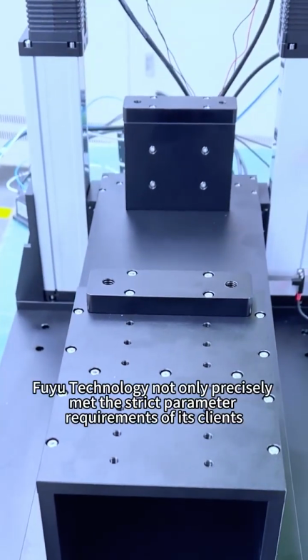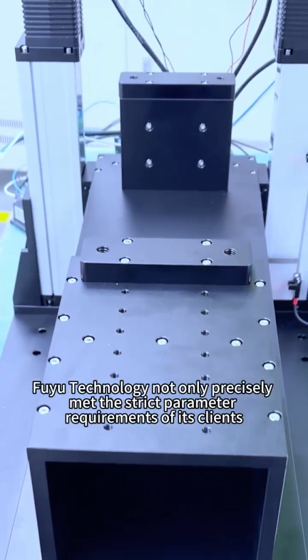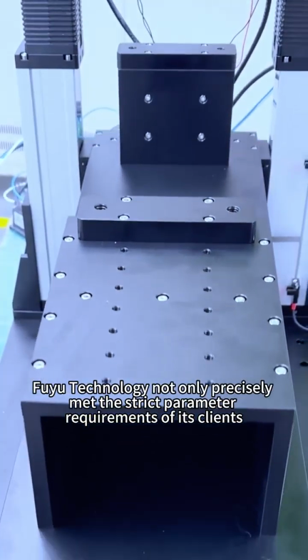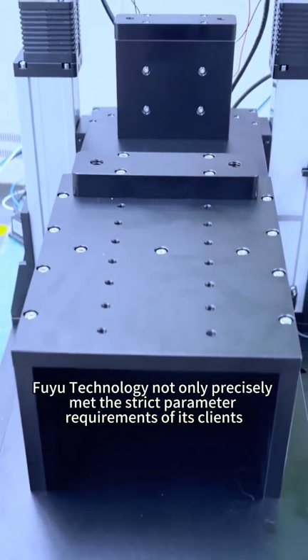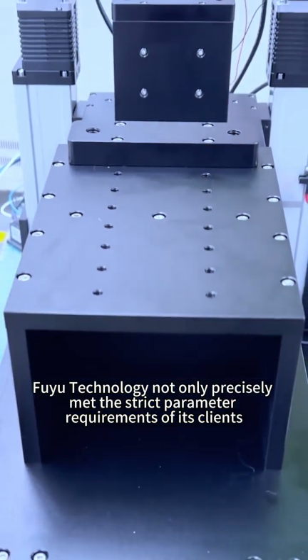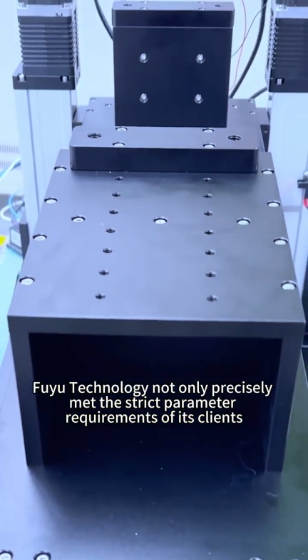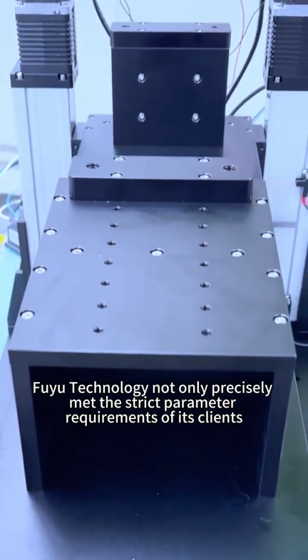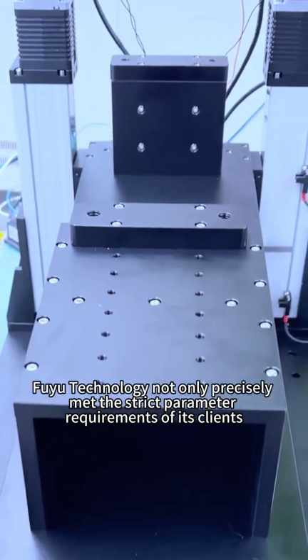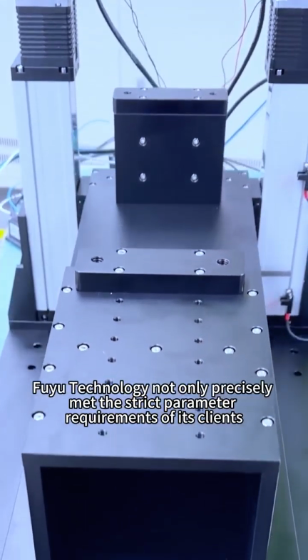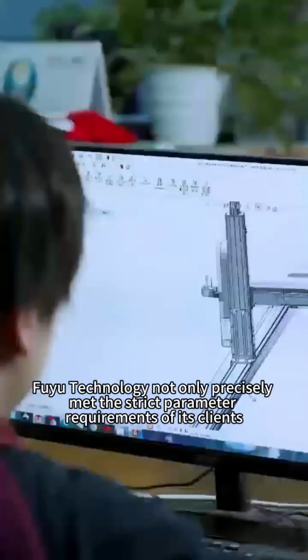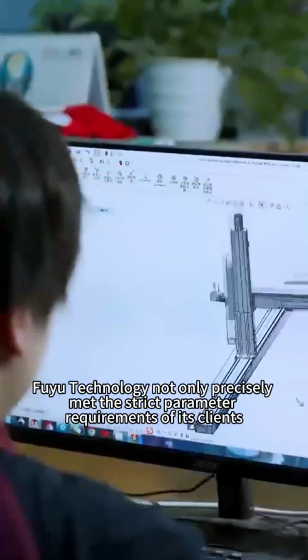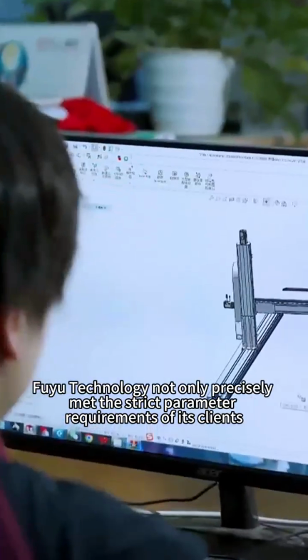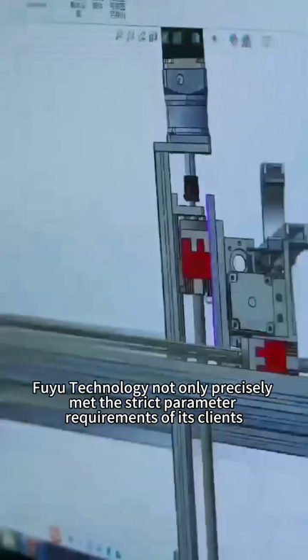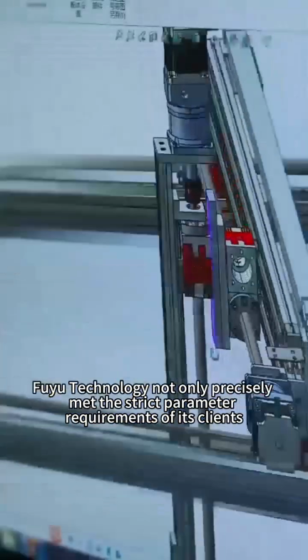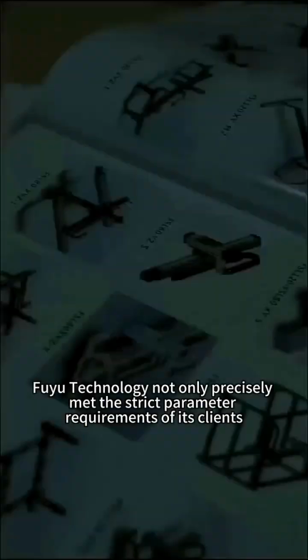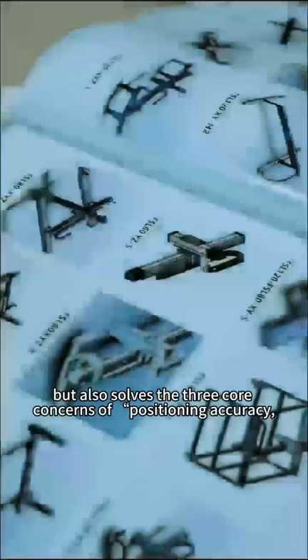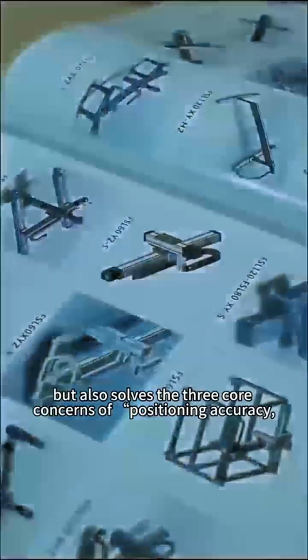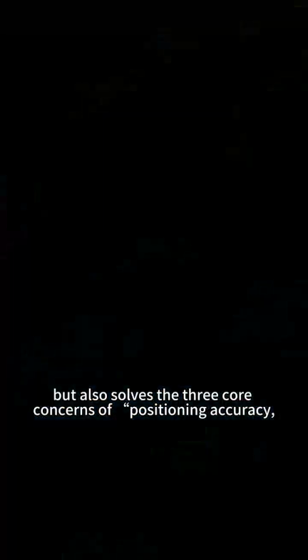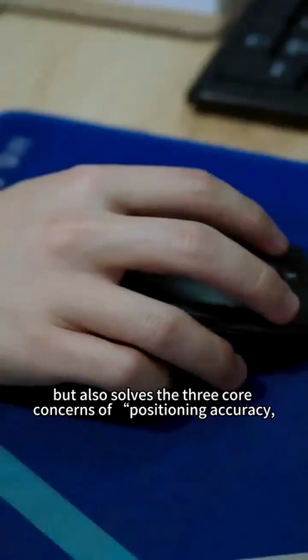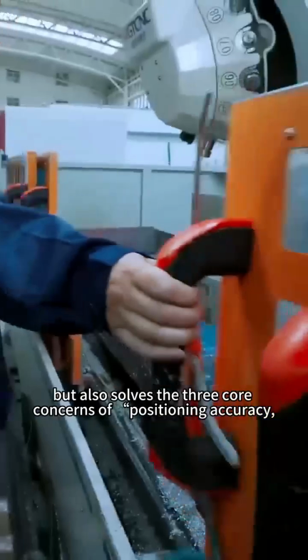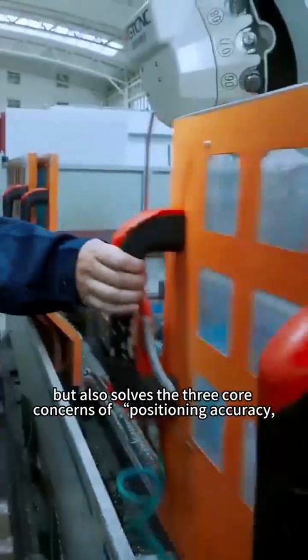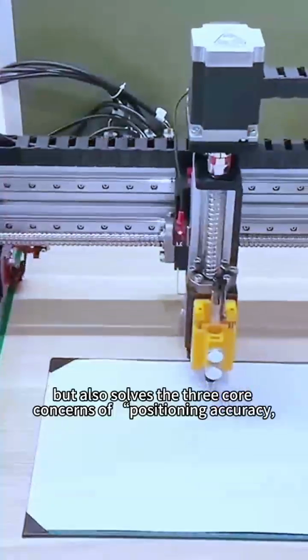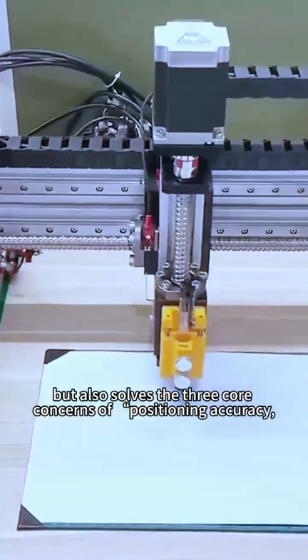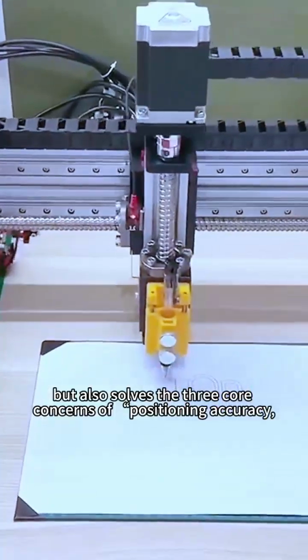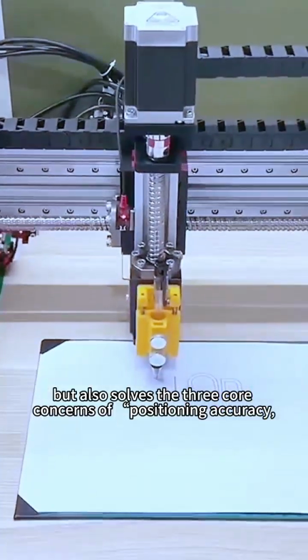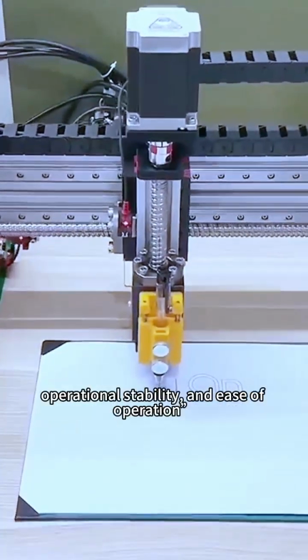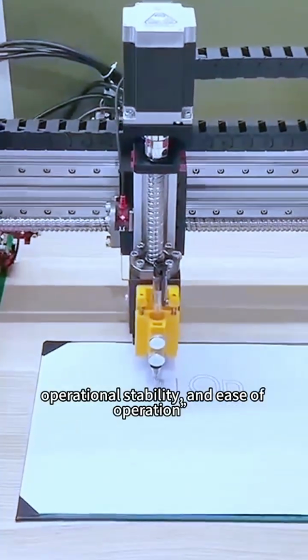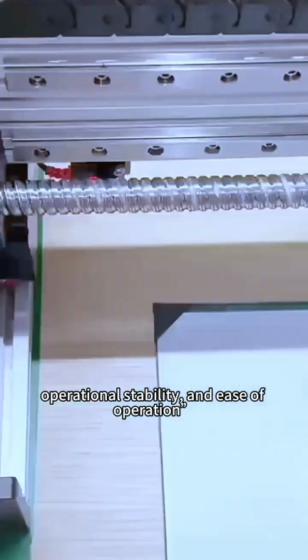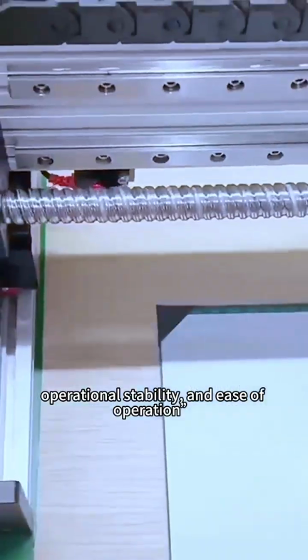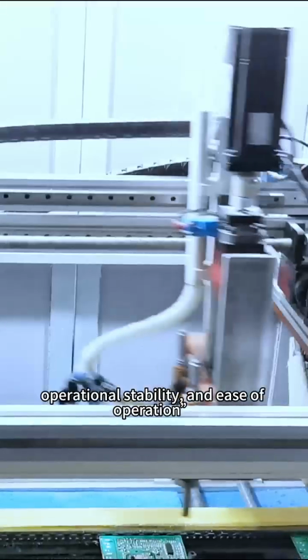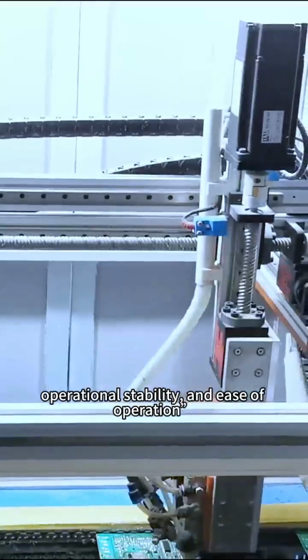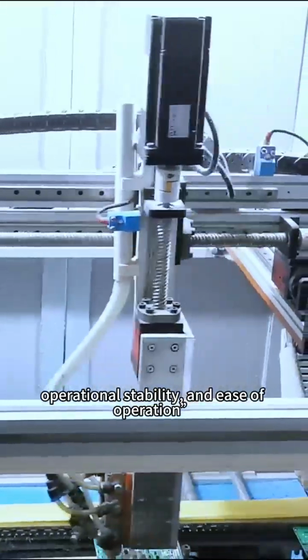Fuyu Technology not only precisely met the strict parameter requirements of its clients, but also resolves the three core concerns of positioning accuracy, operational stability, and ease of operation.